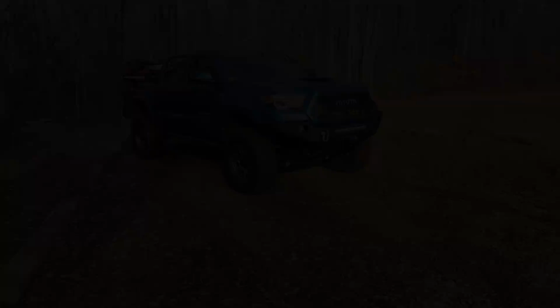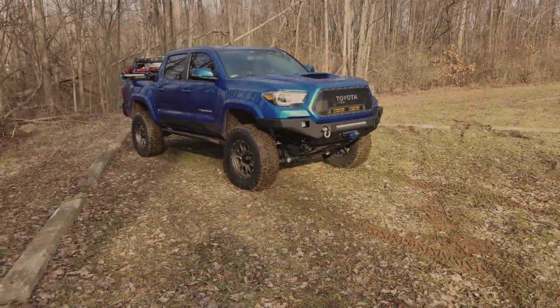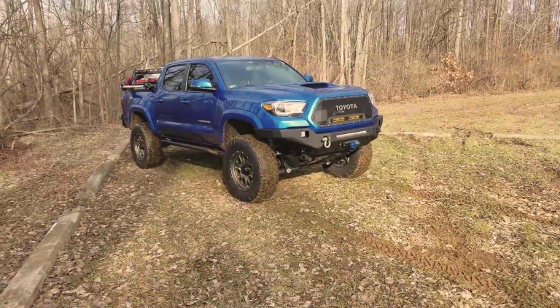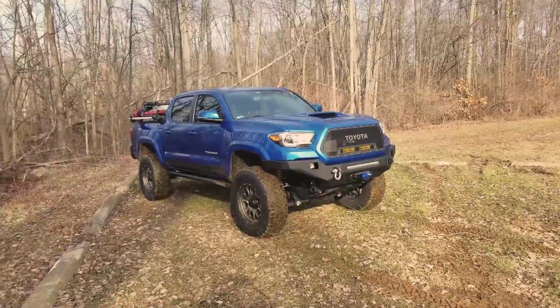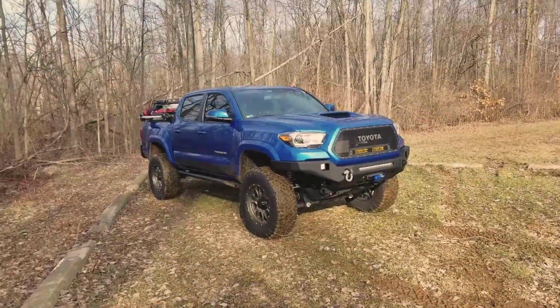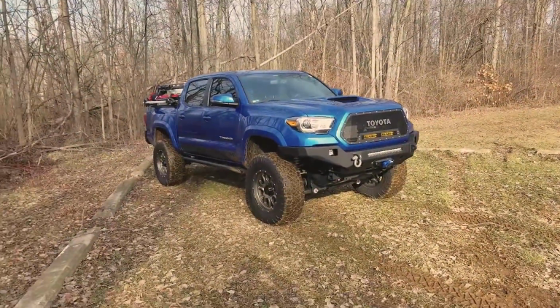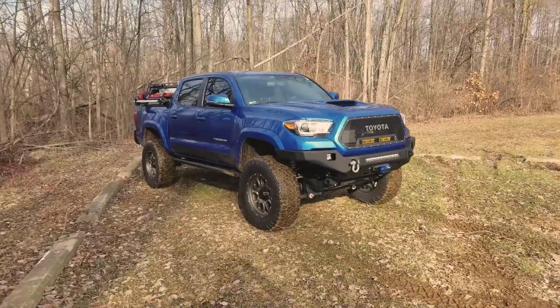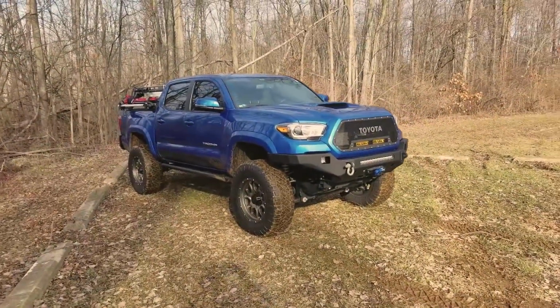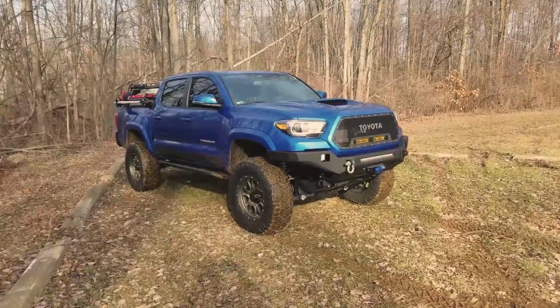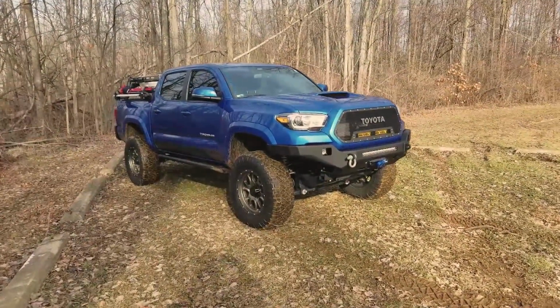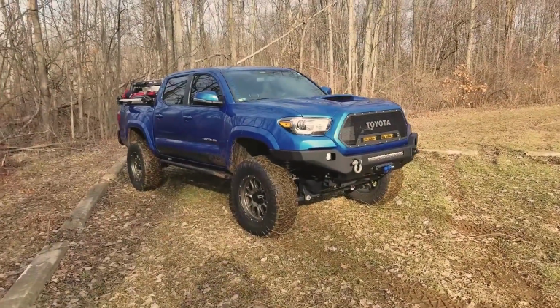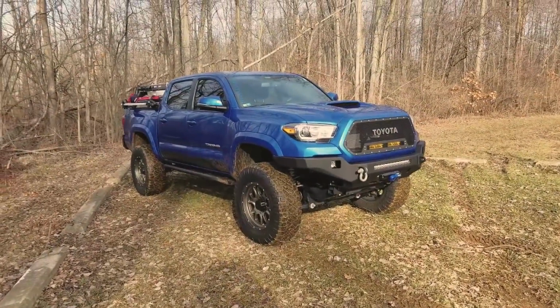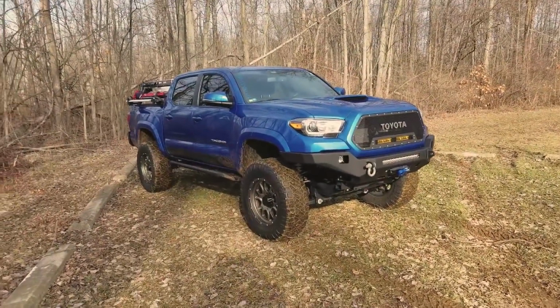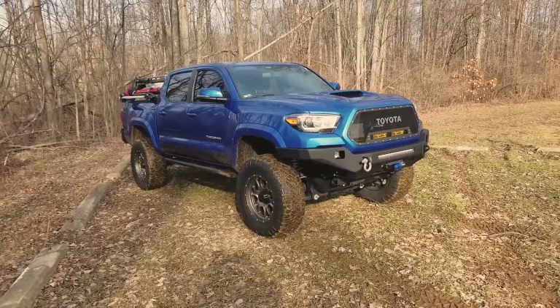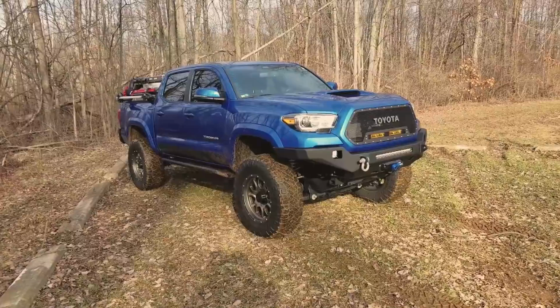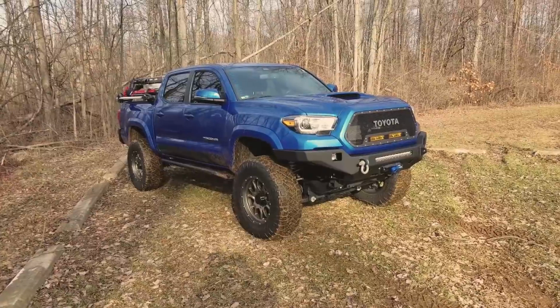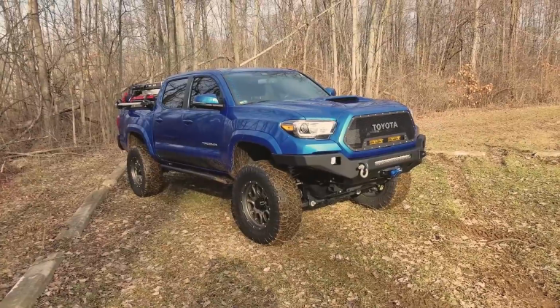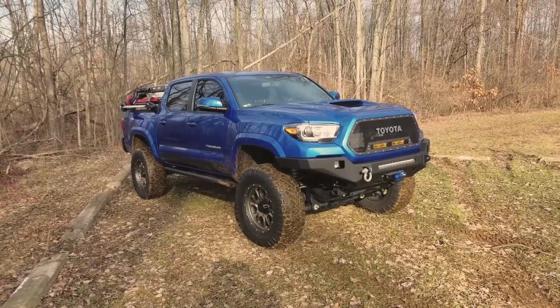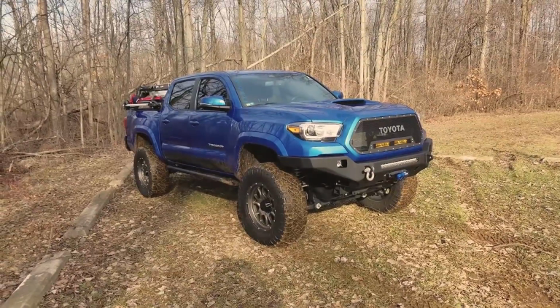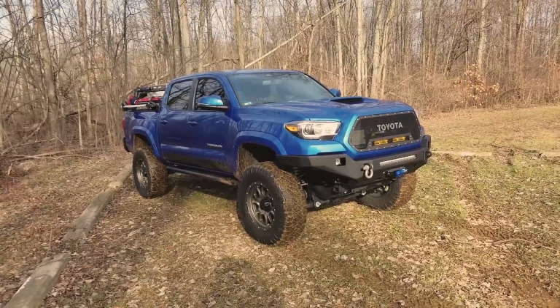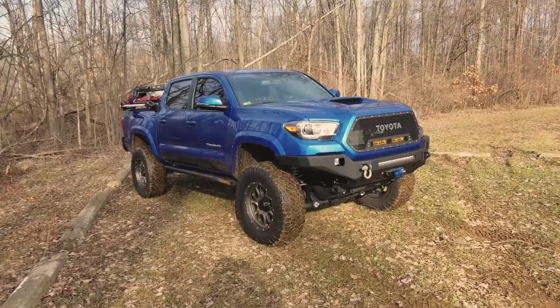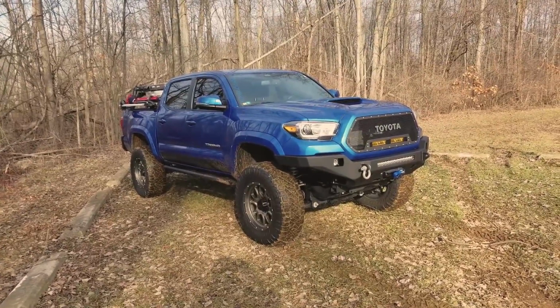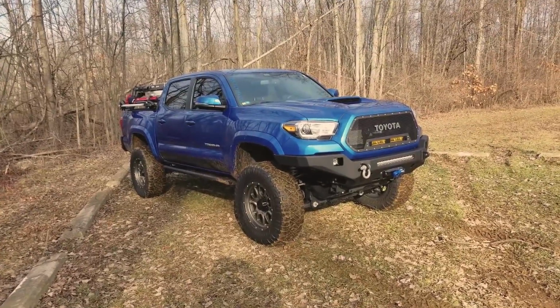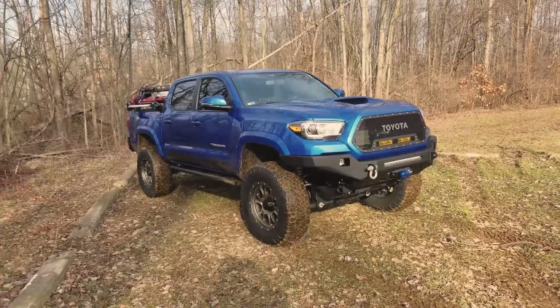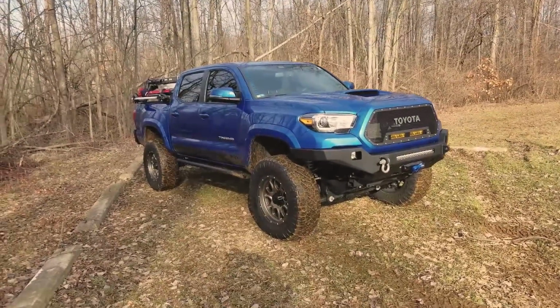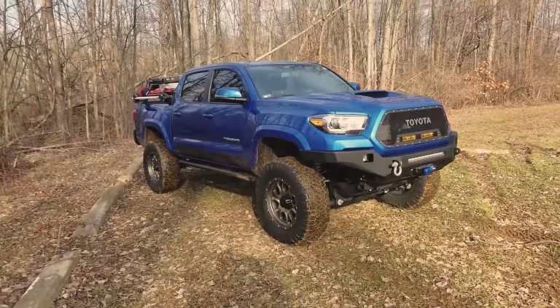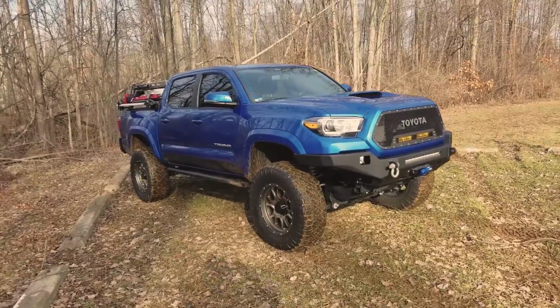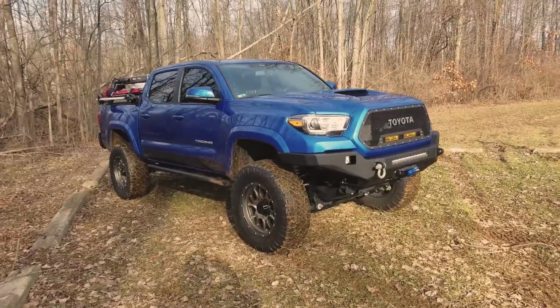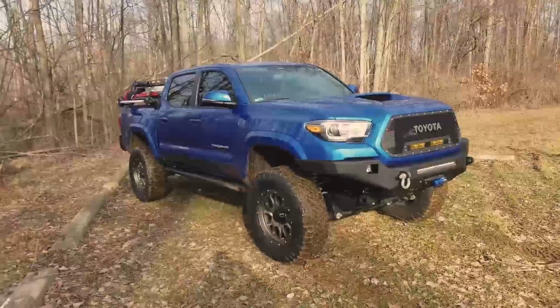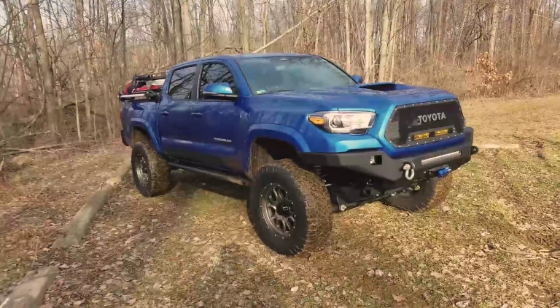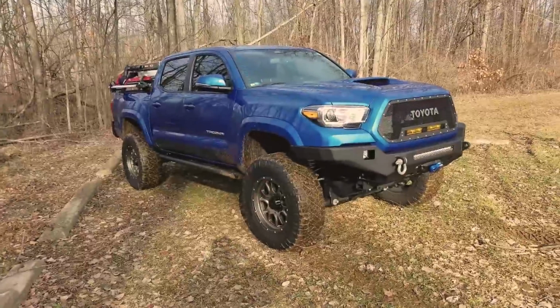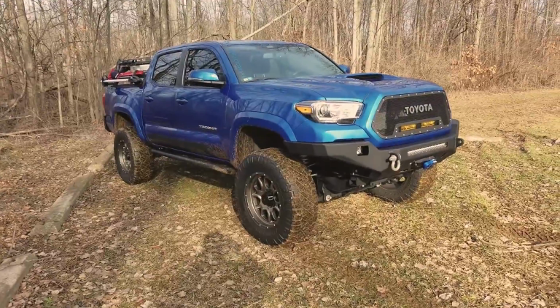So this is my 2016 Toyota Tacoma. I have had it since August of 2016, so I guess it's about 16 months old now. And I love, love, love this truck.